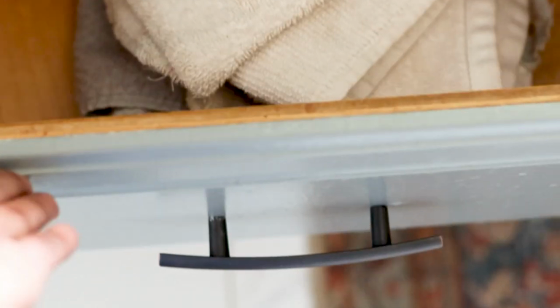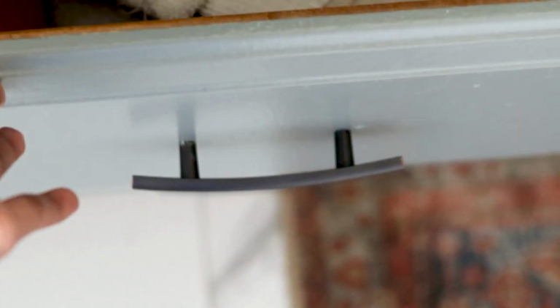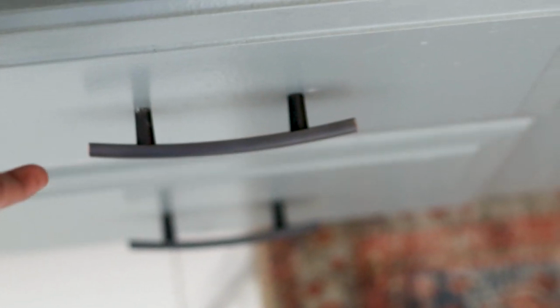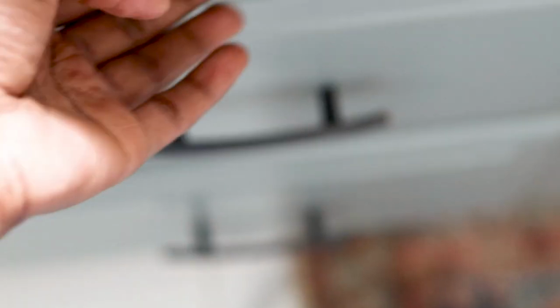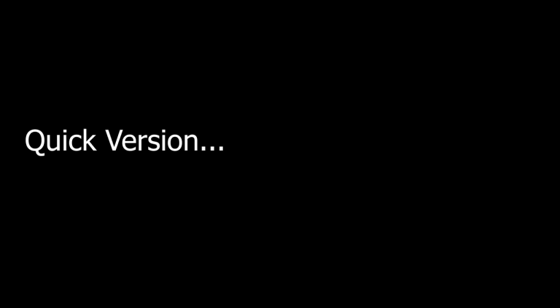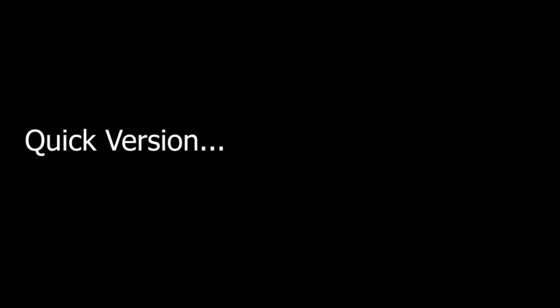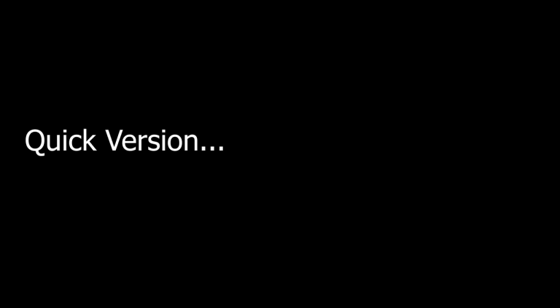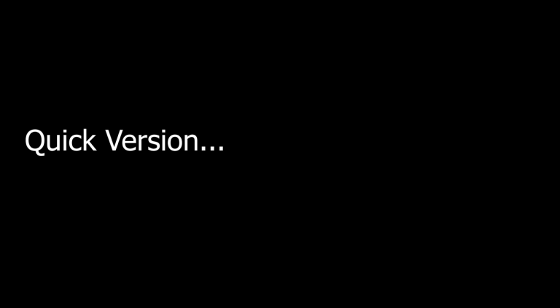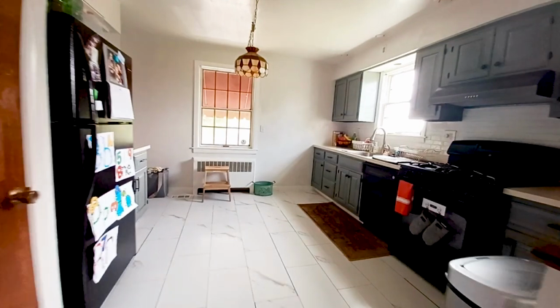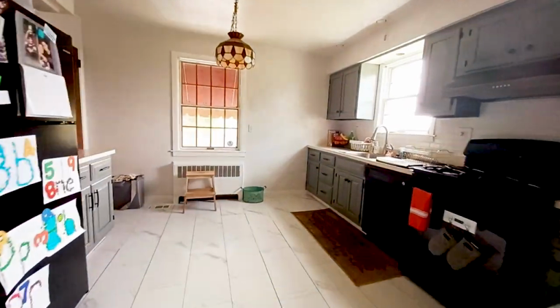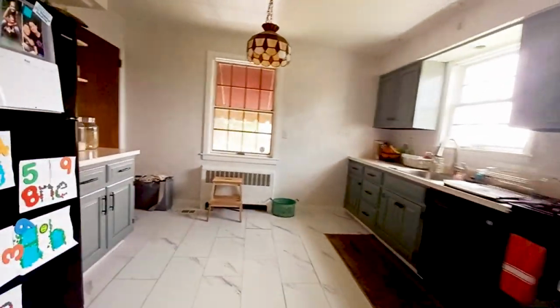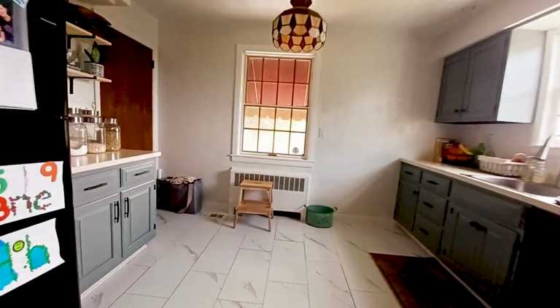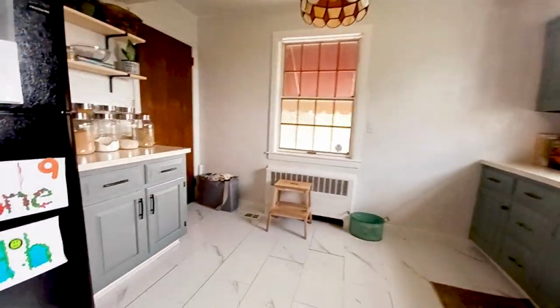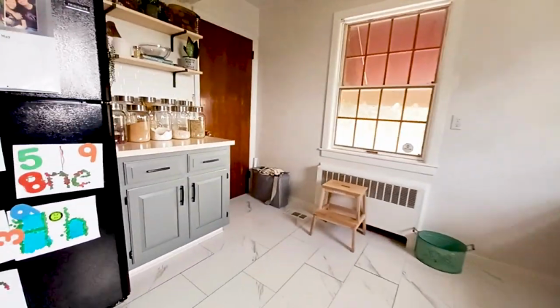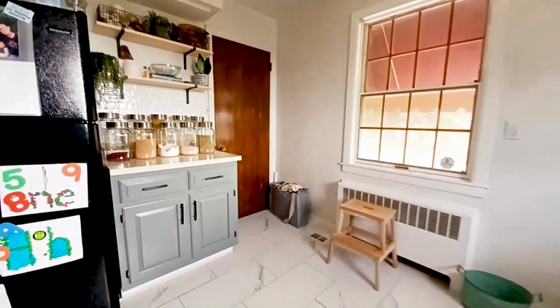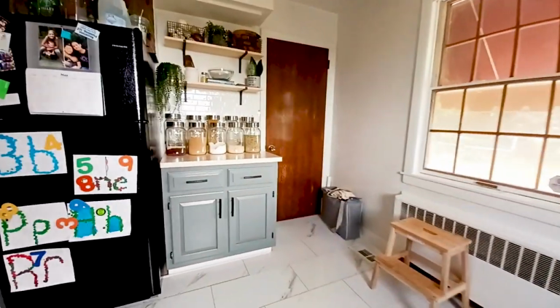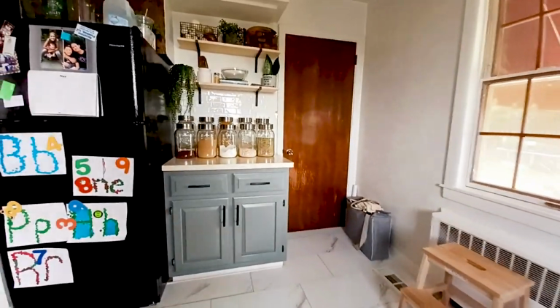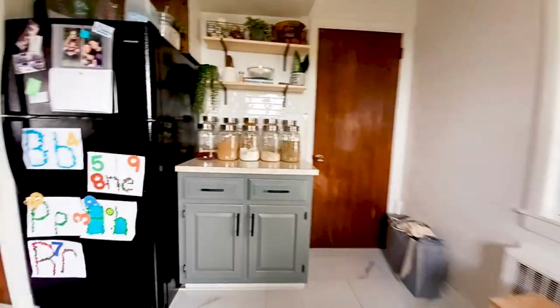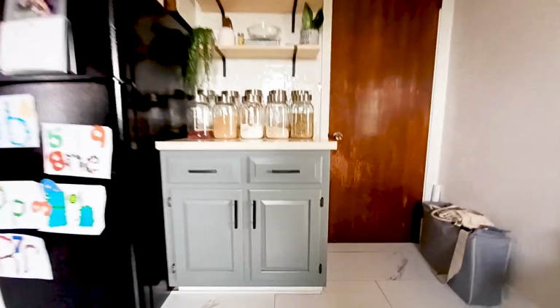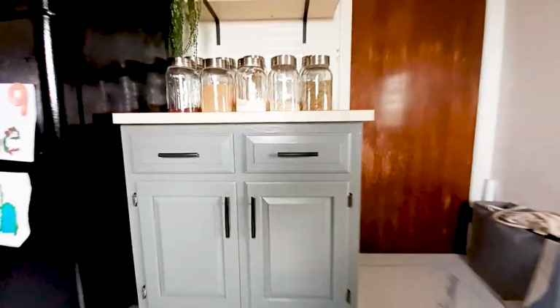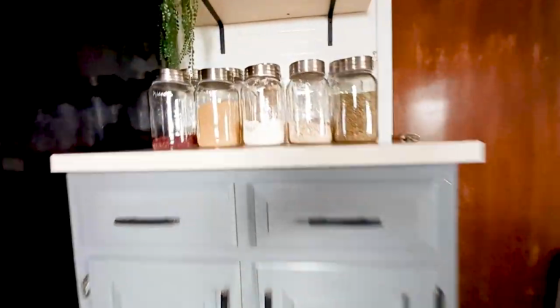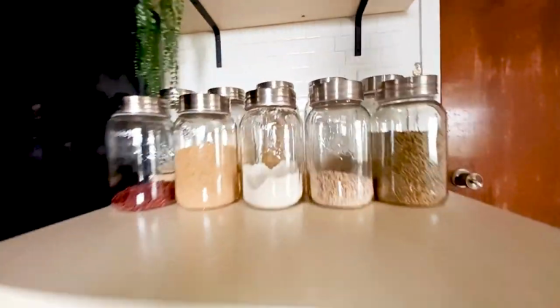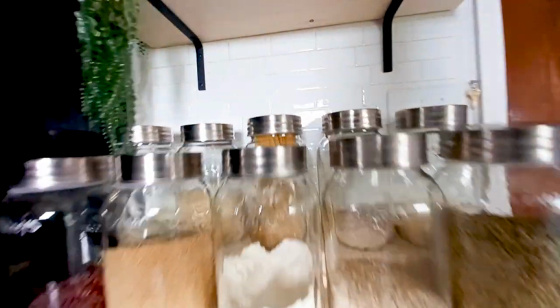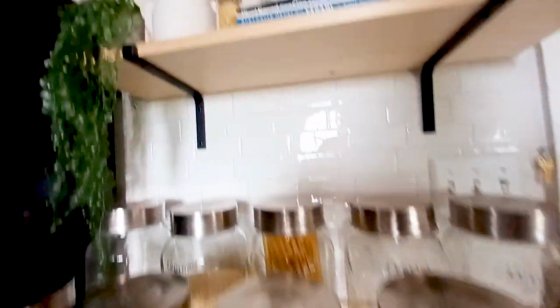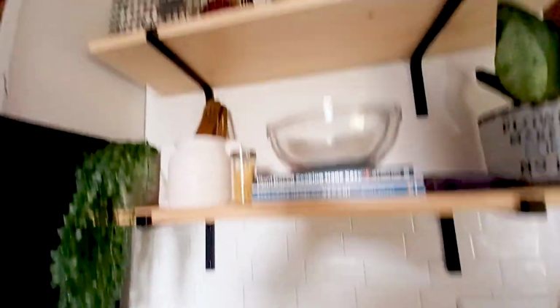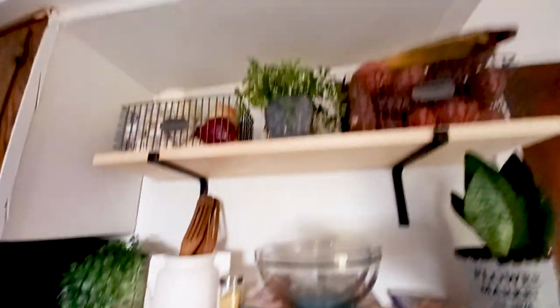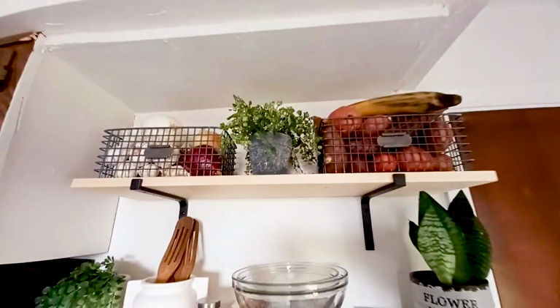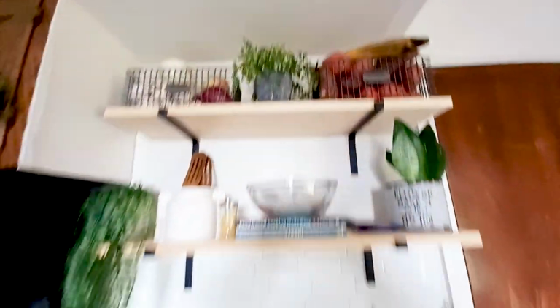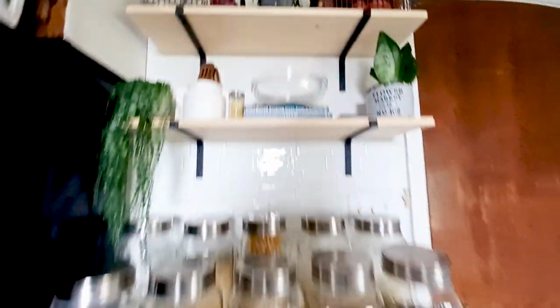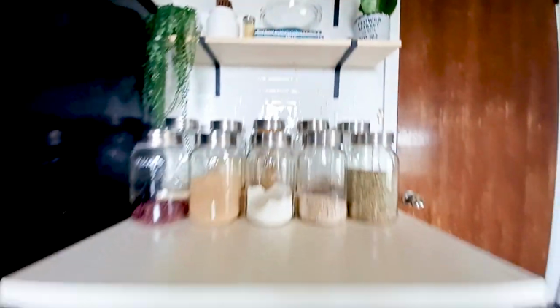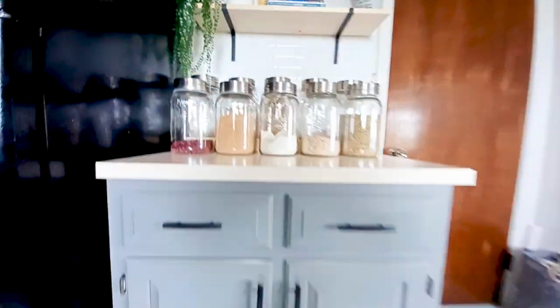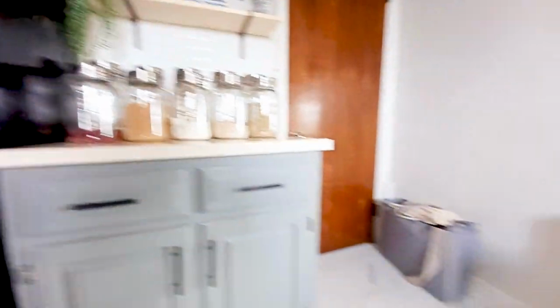Just in case you didn't watch the whole video, here is a quick version of my kitchen tour. I hope you guys enjoyed this video — if you did, please go ahead and give me a thumbs up. And don't forget to subscribe for more to come. I'll see you guys in my next video.